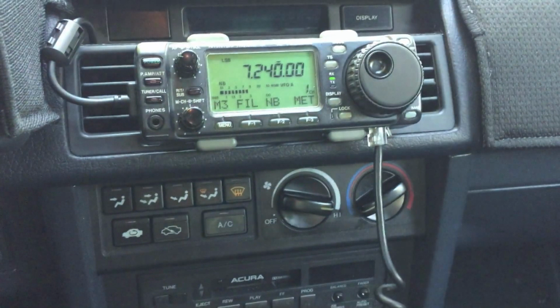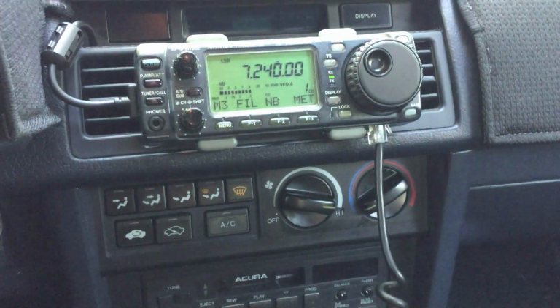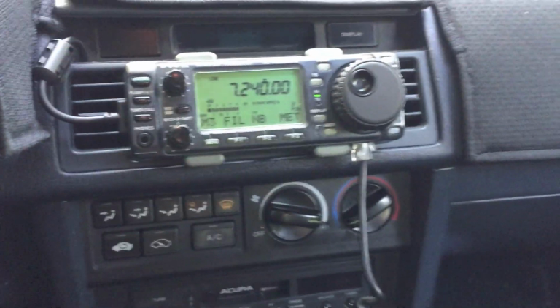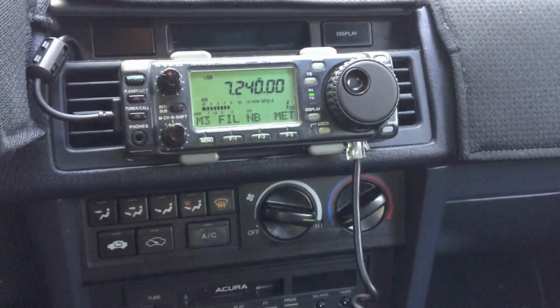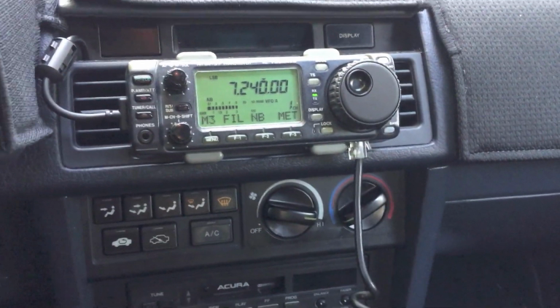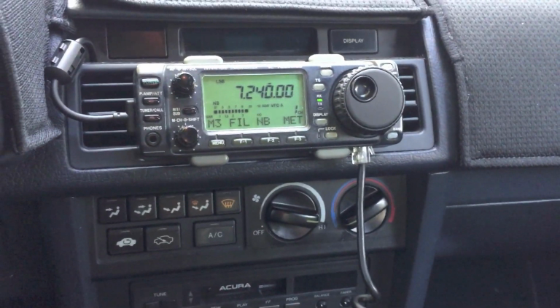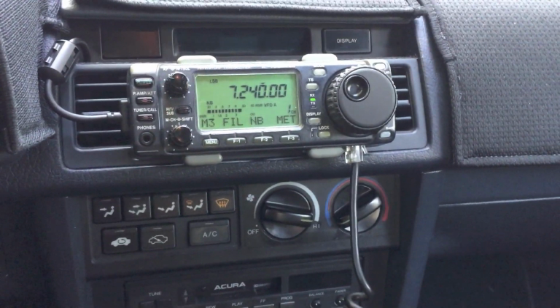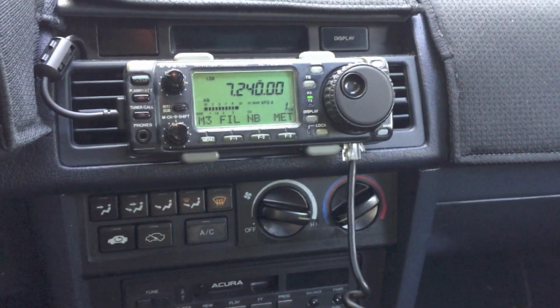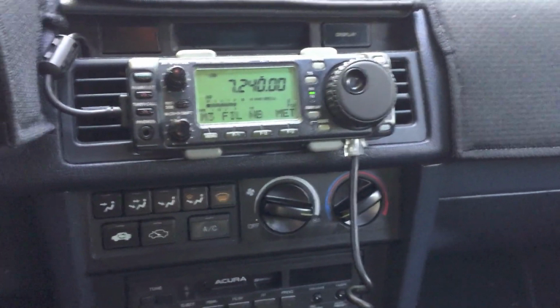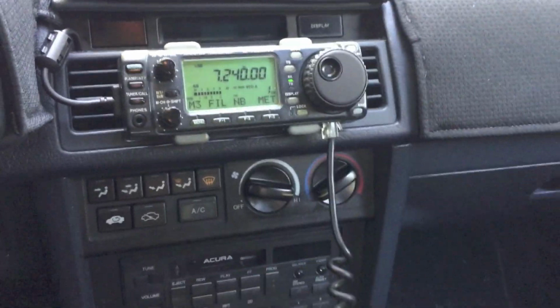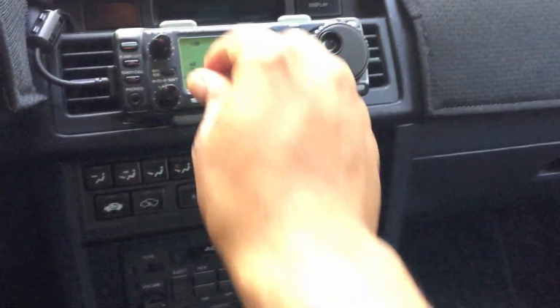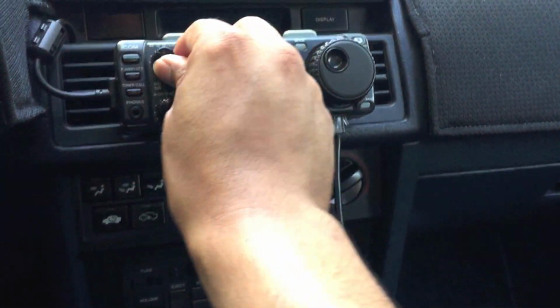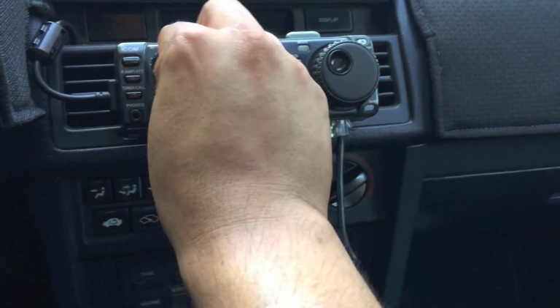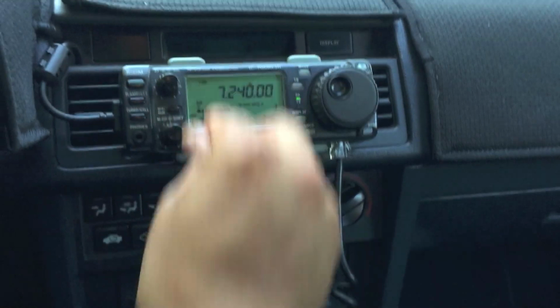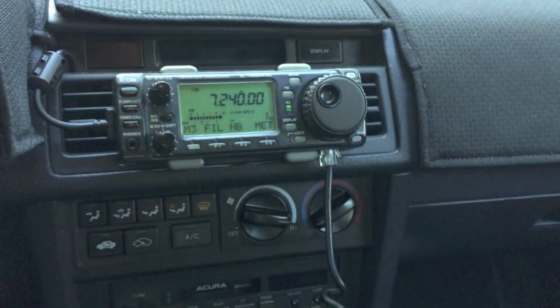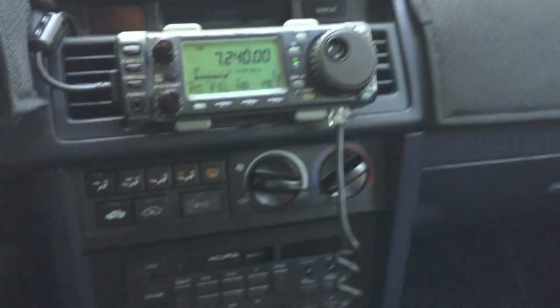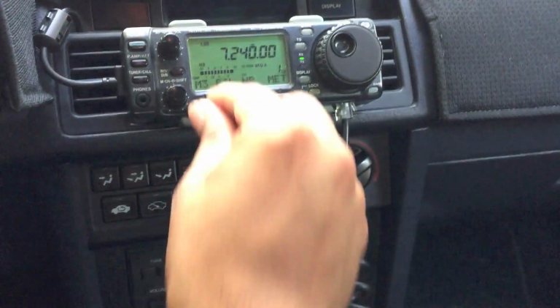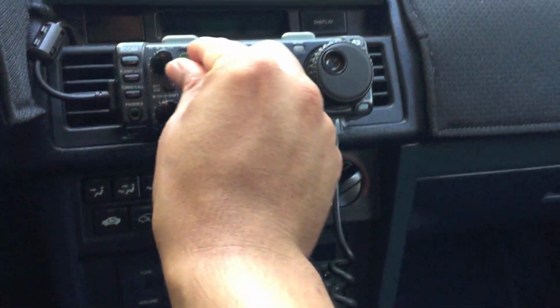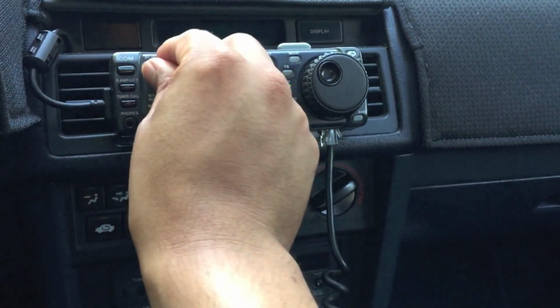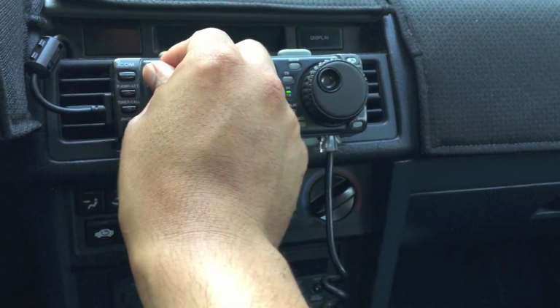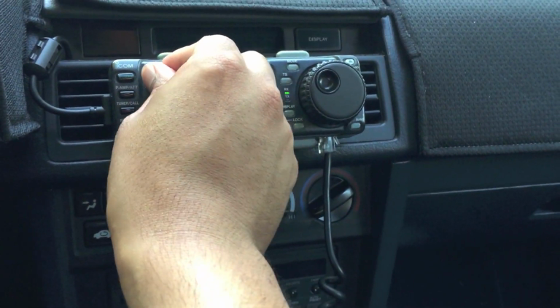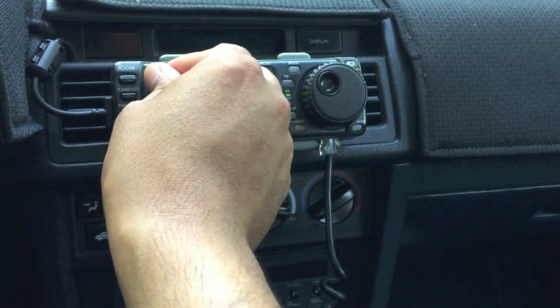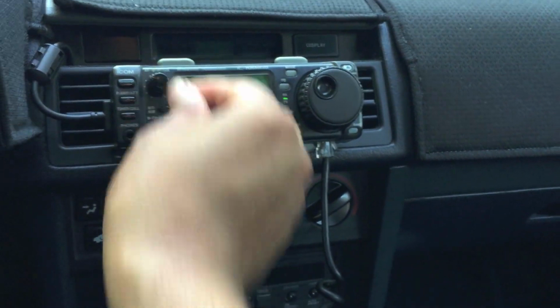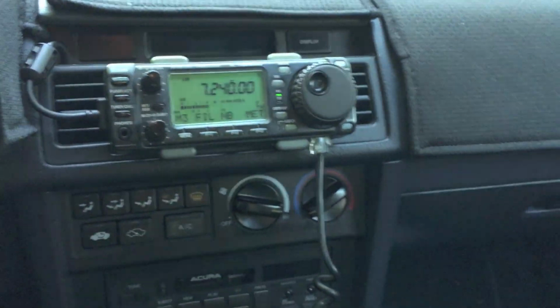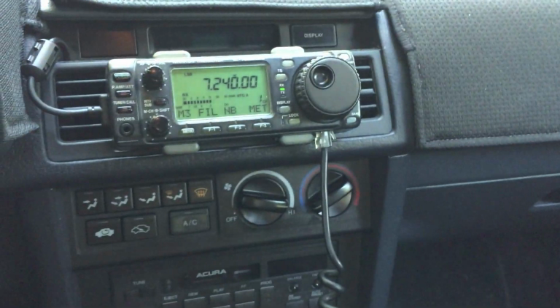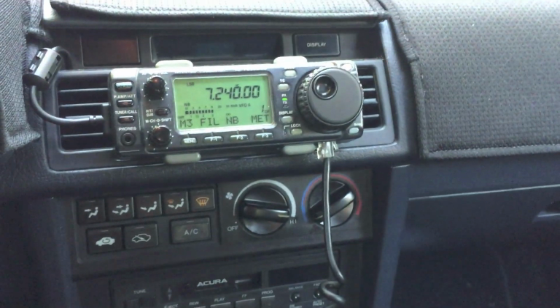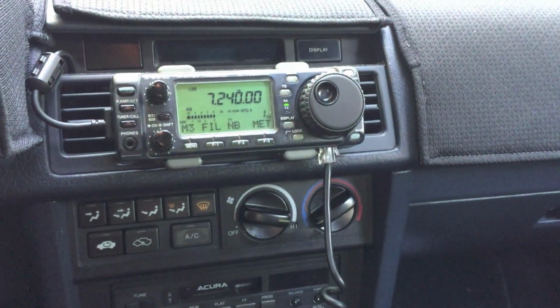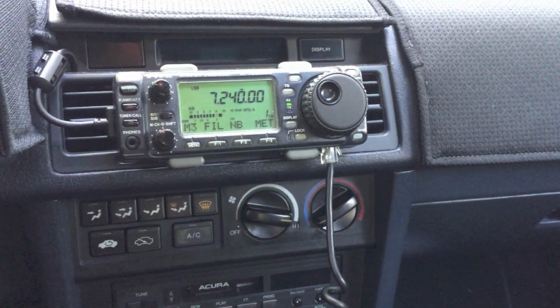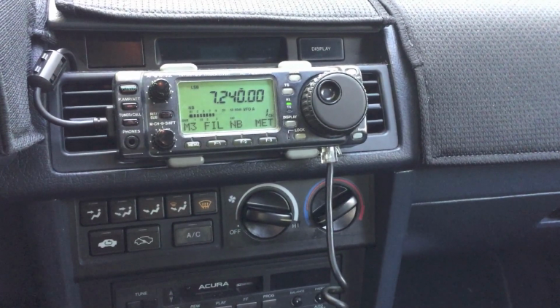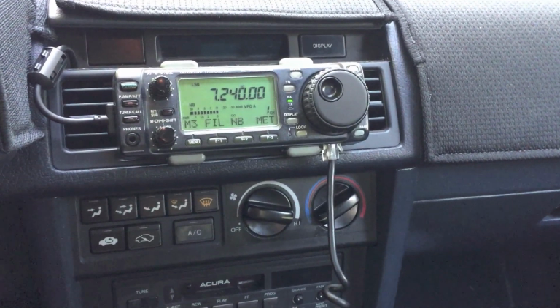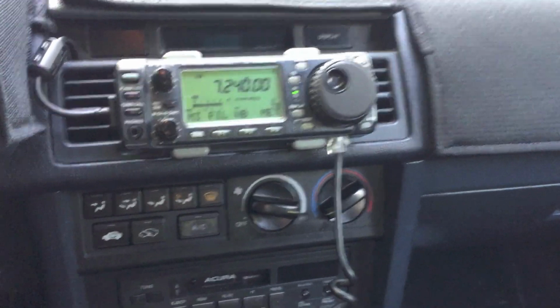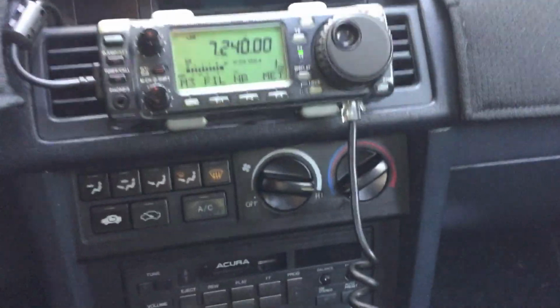I'm getting quite a bit of activity. I can obviously hear it's coming in quite a bit stronger than it was with the 20-meter antenna receiving on 40. It's an open net — if you'd like to check in, please call now.